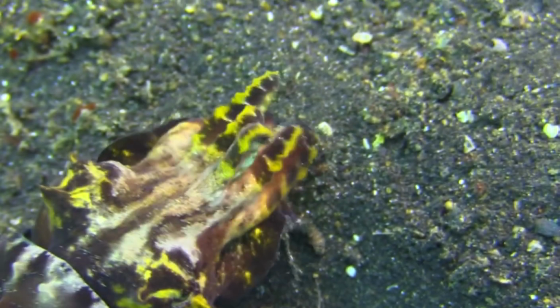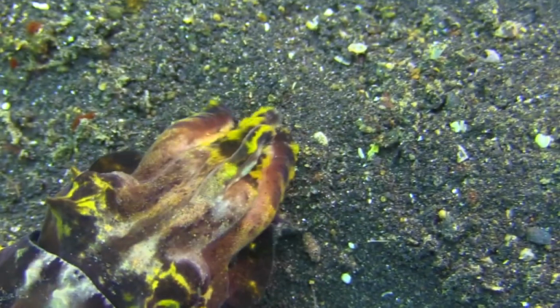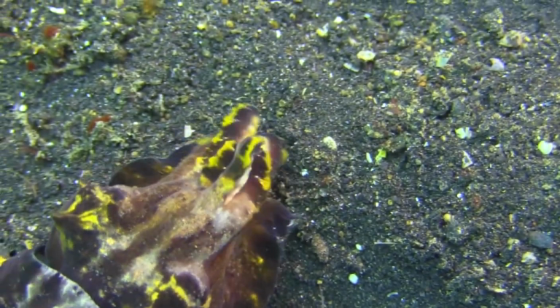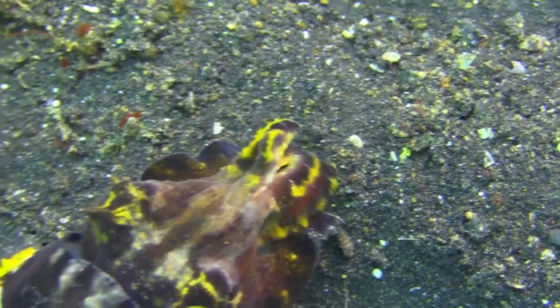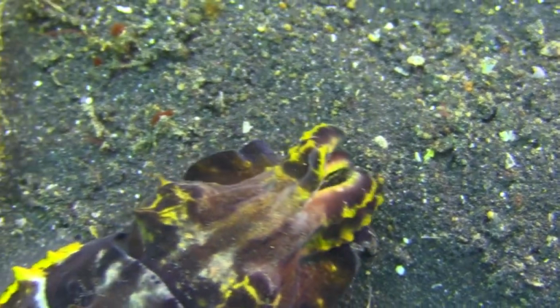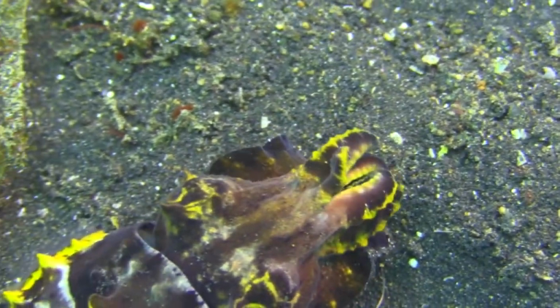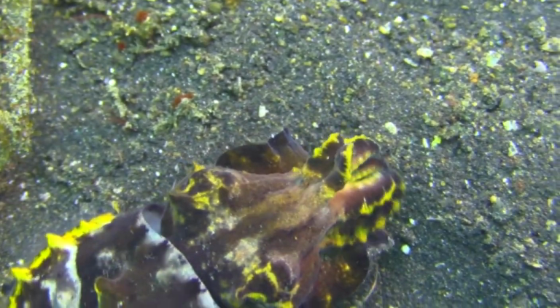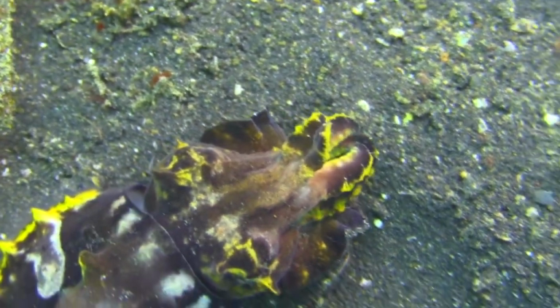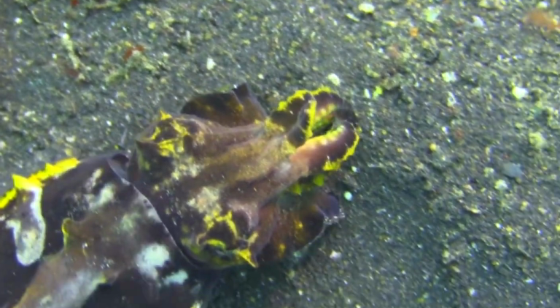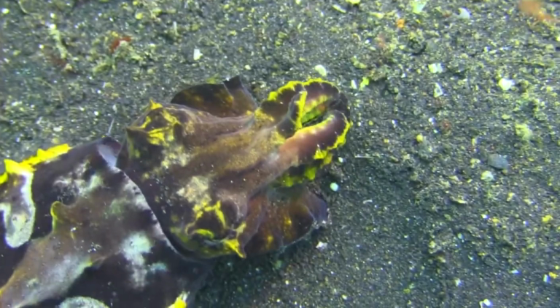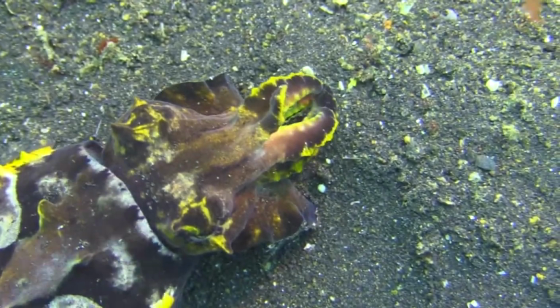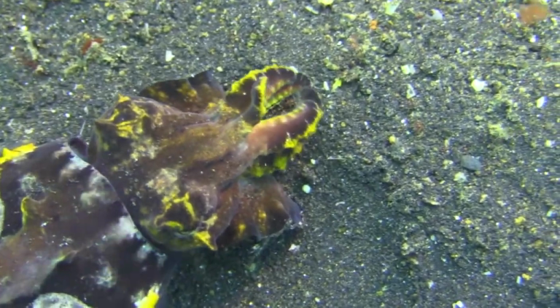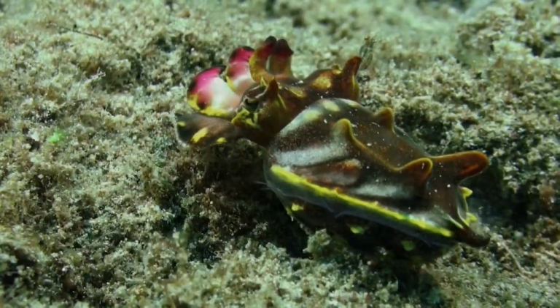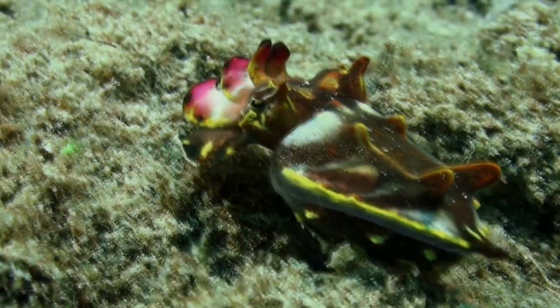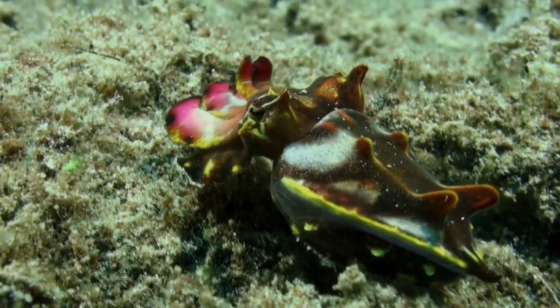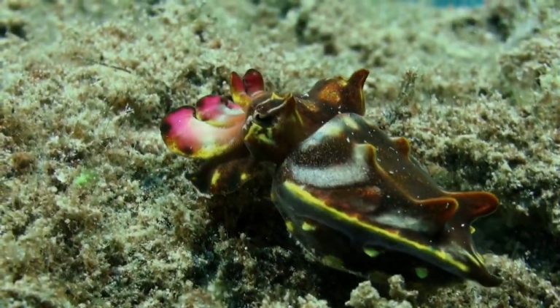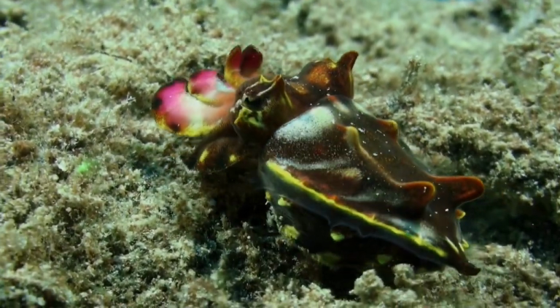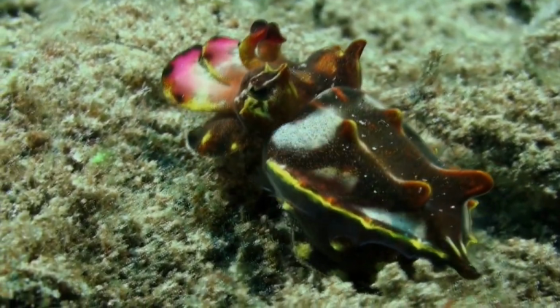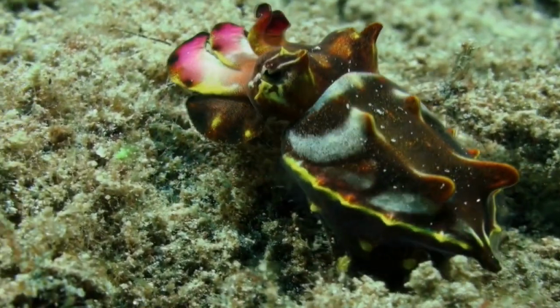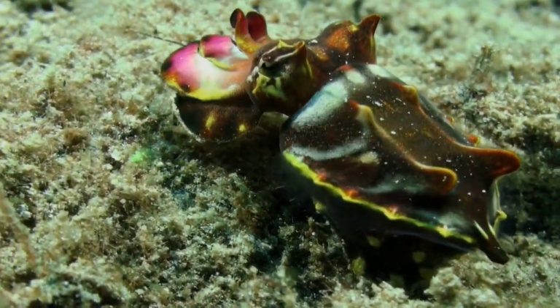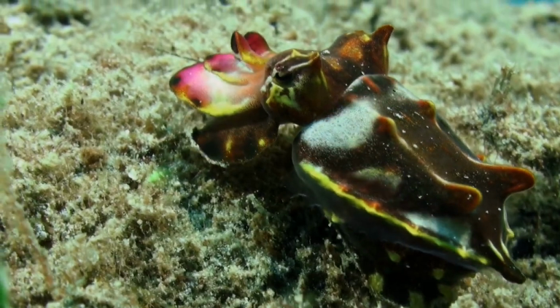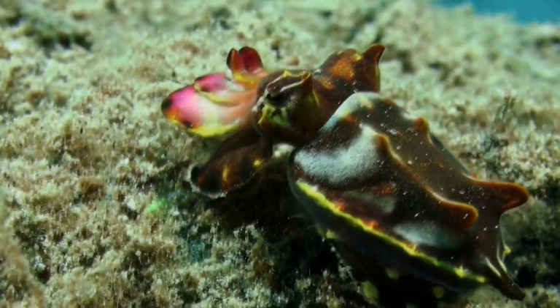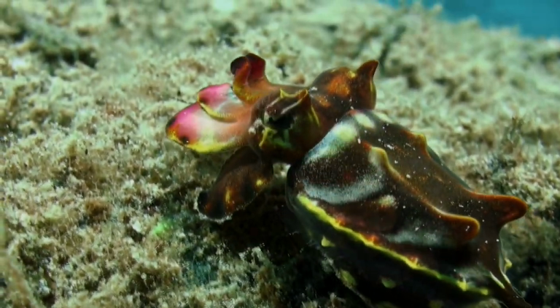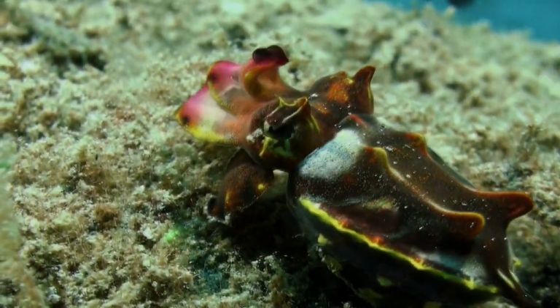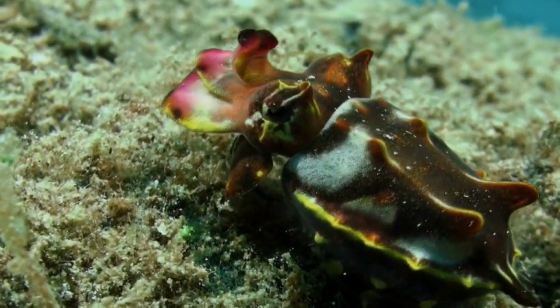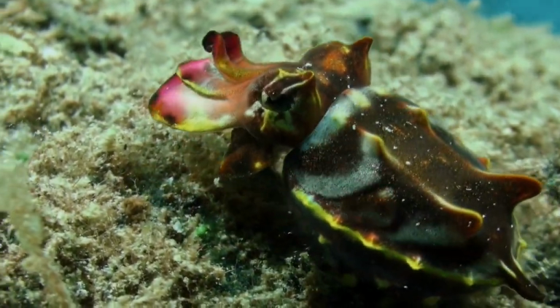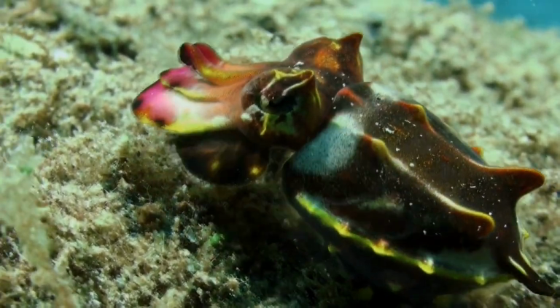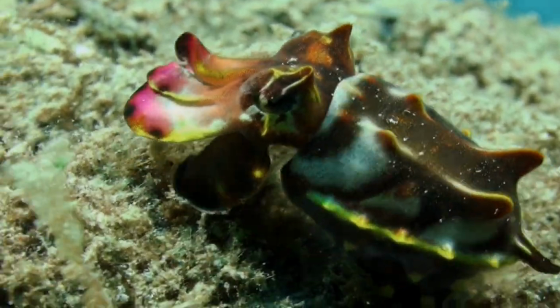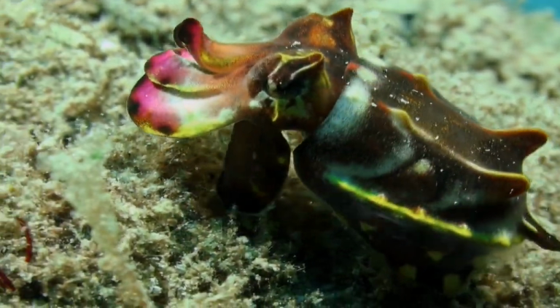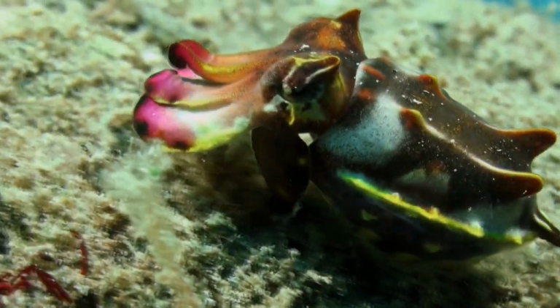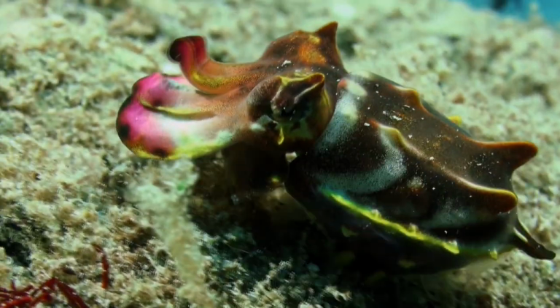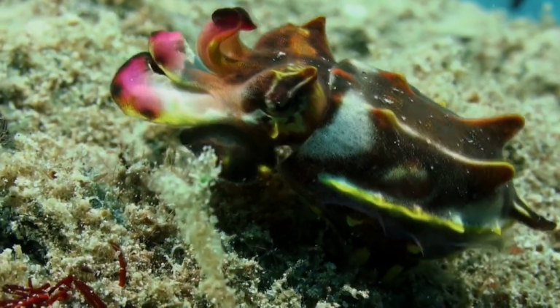What truly sets the flamboyant Cuttlefish apart from other cephalopods is its incredible ability to change not only its color, but also its texture and pattern, adapting seamlessly to its surroundings.